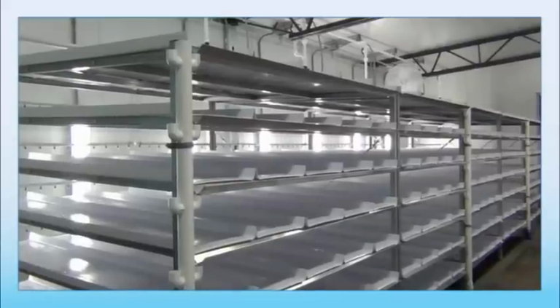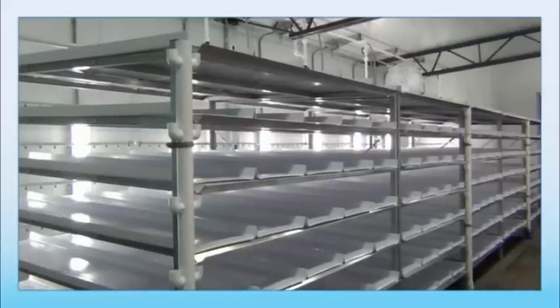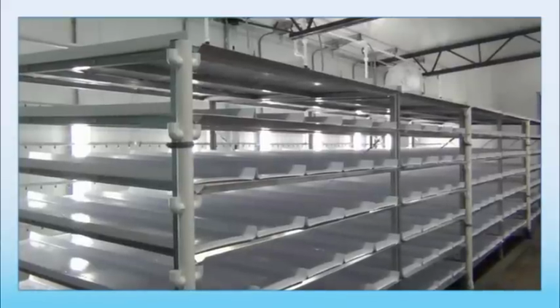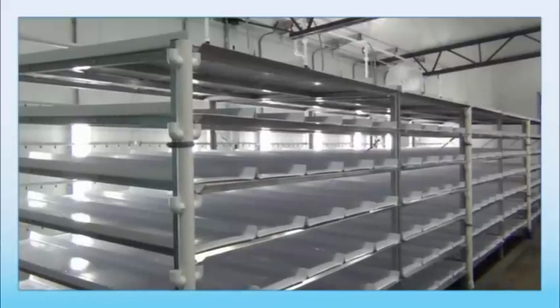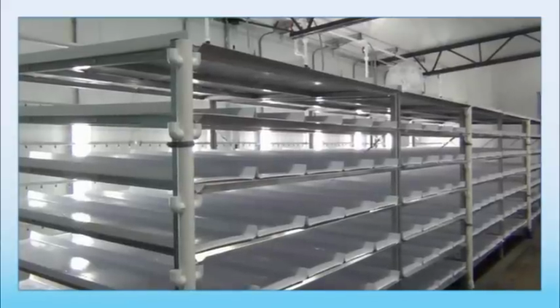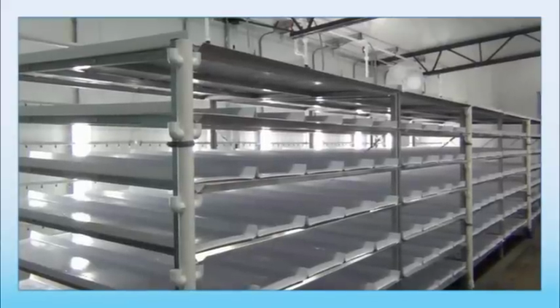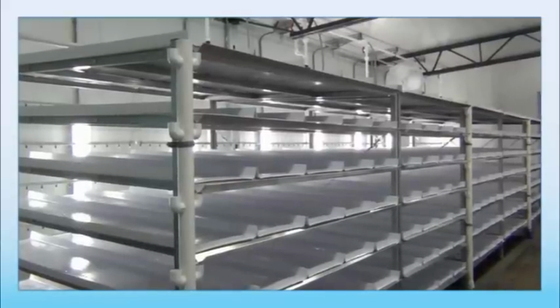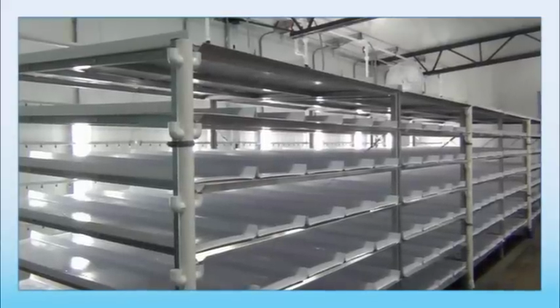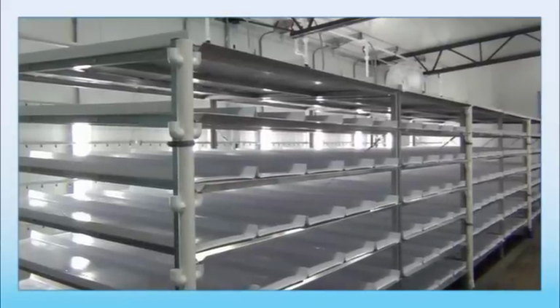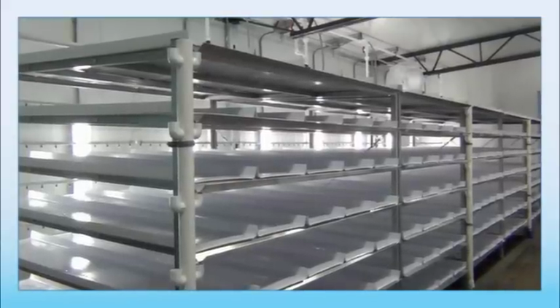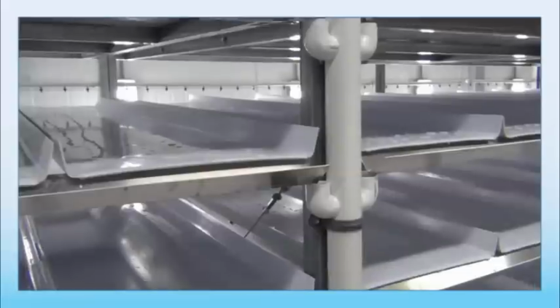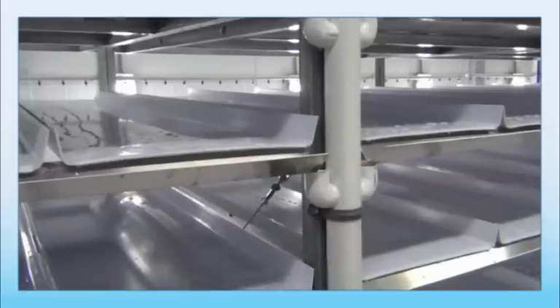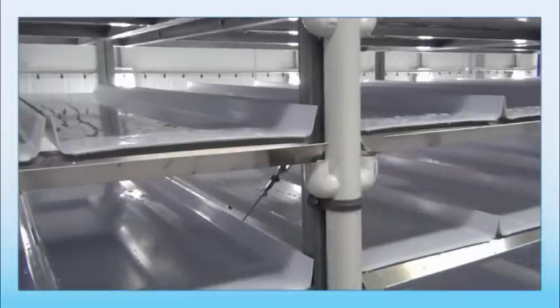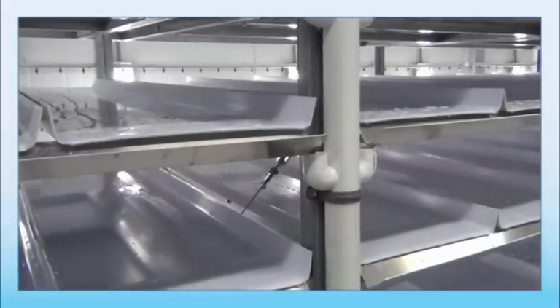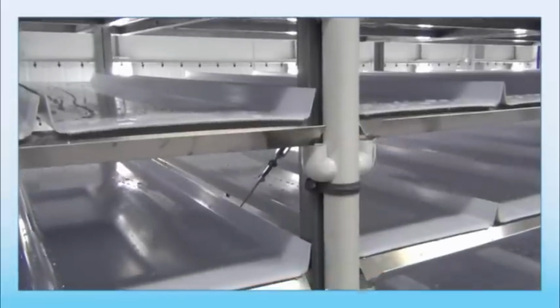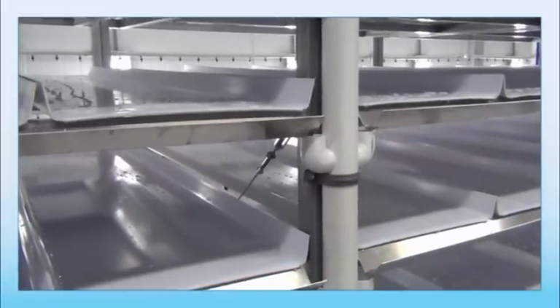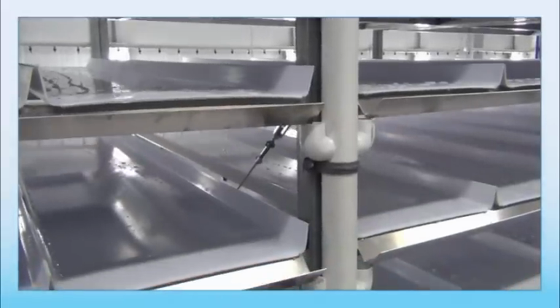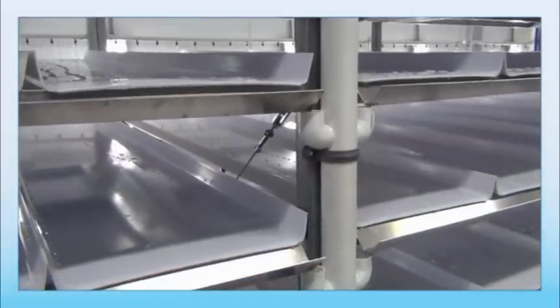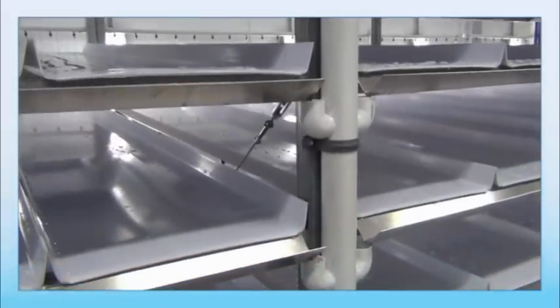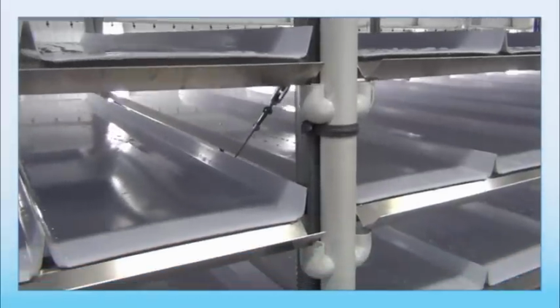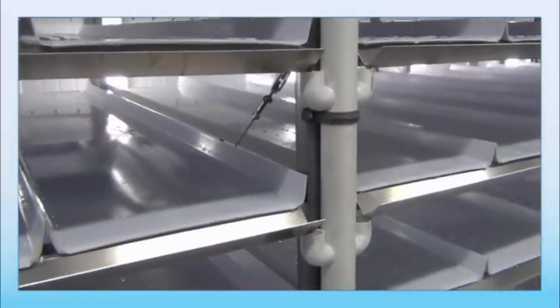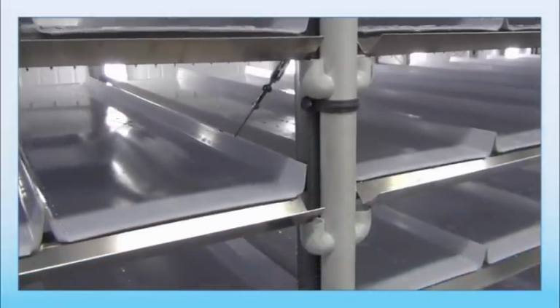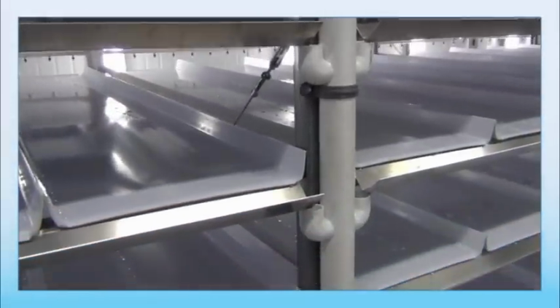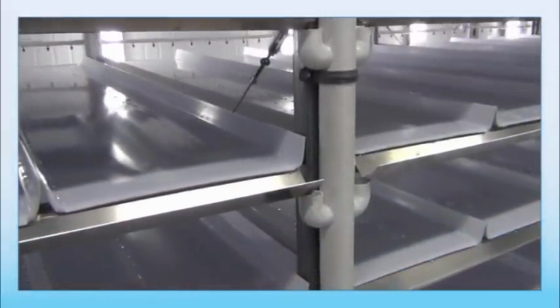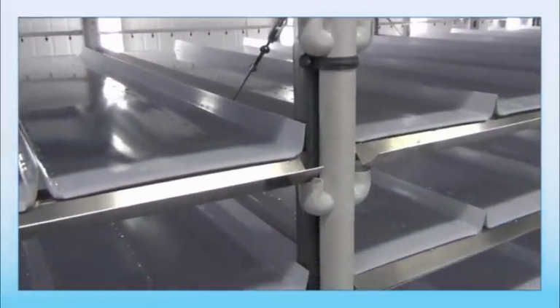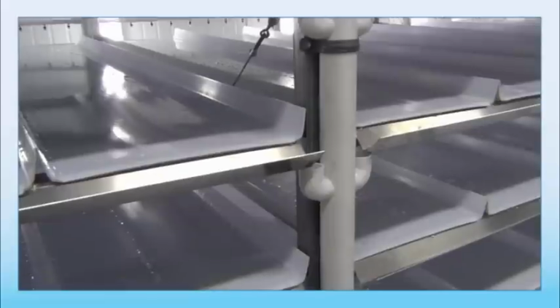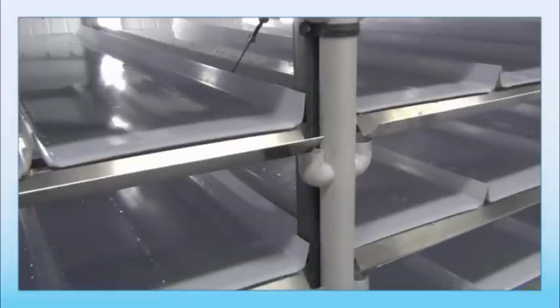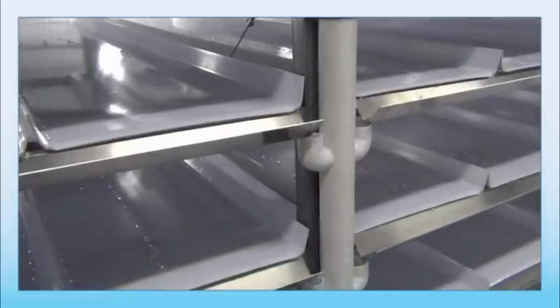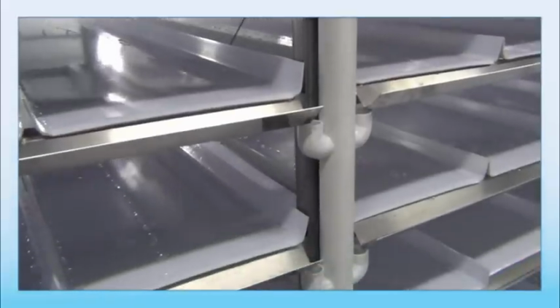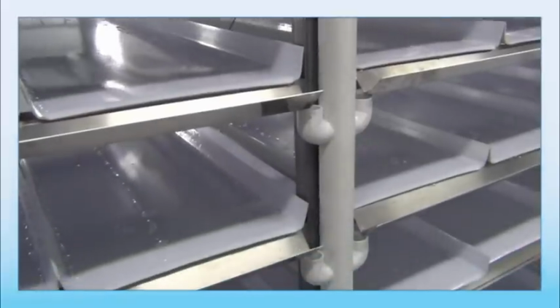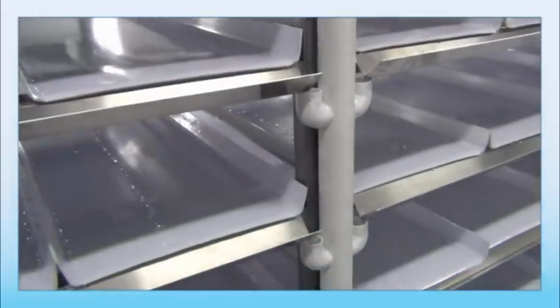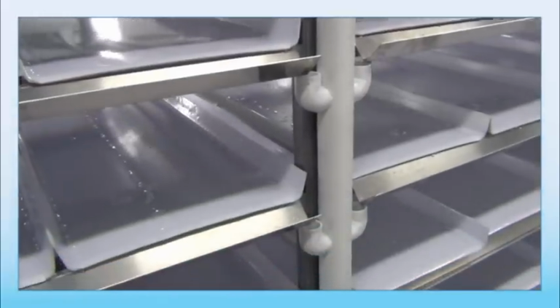Between the galvanized steel frame and the UV-stabilized NSF-quality PVC growing channels, you can rest assured that your system will last long into the future.